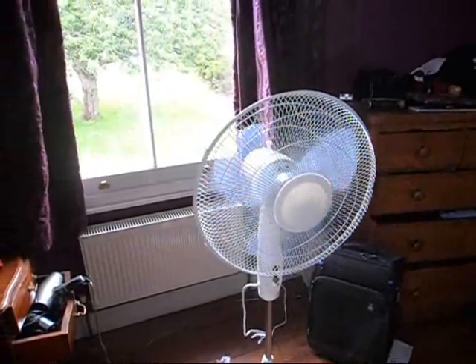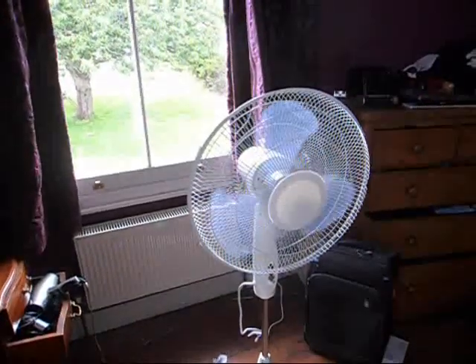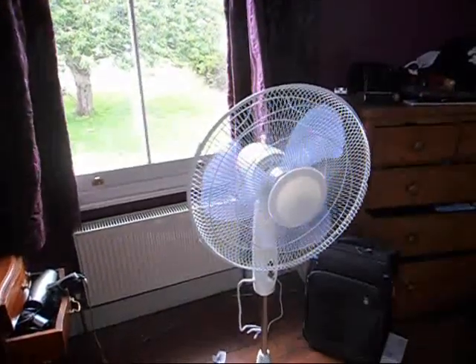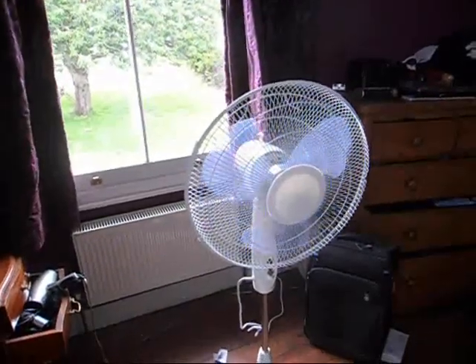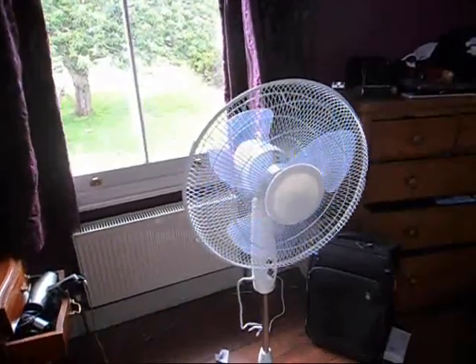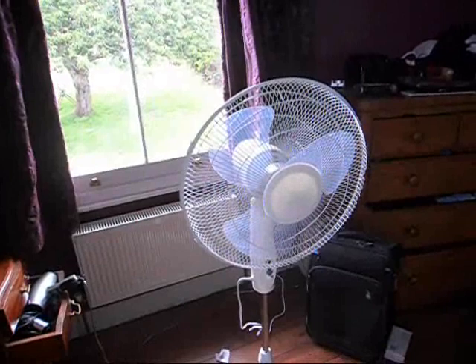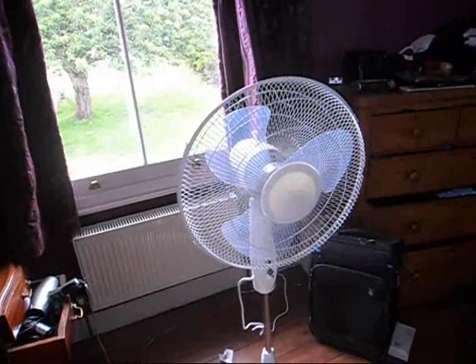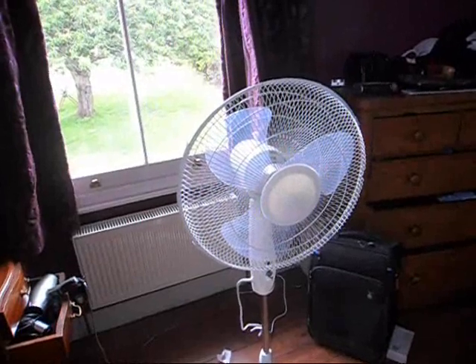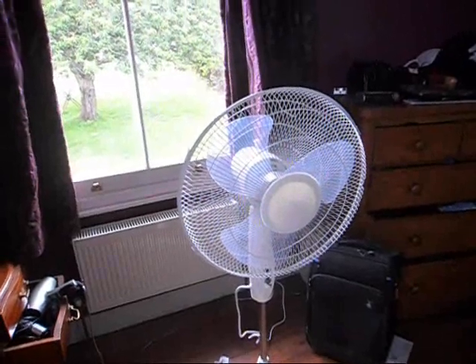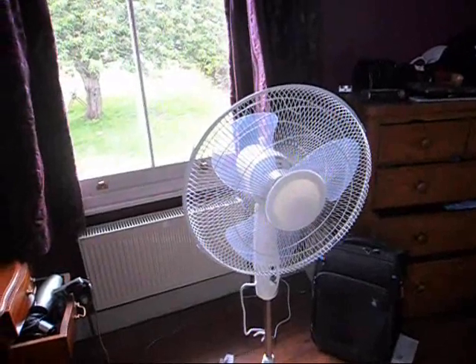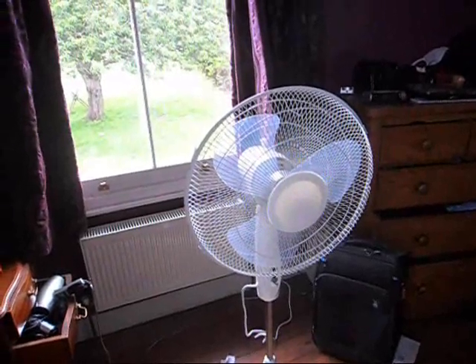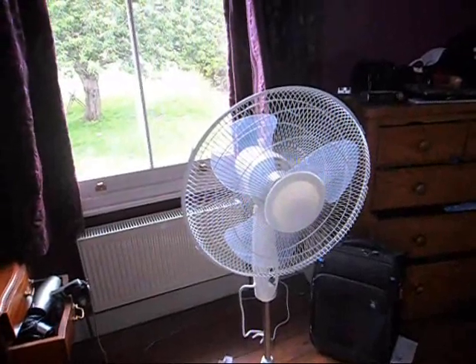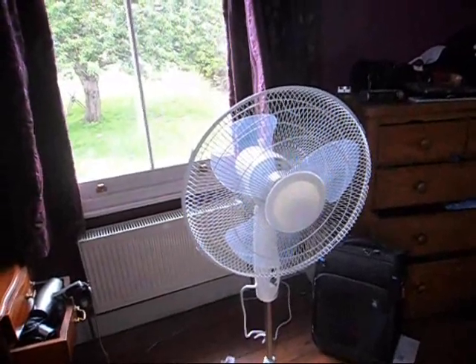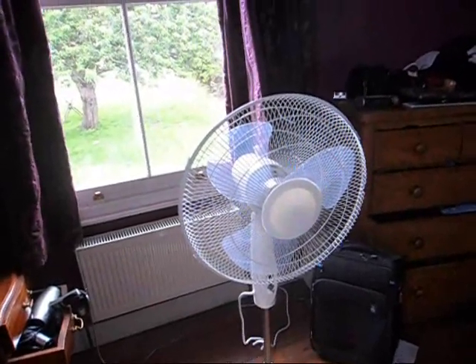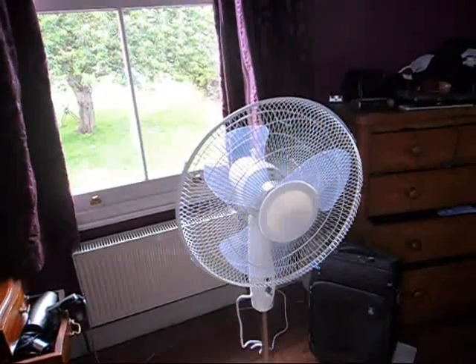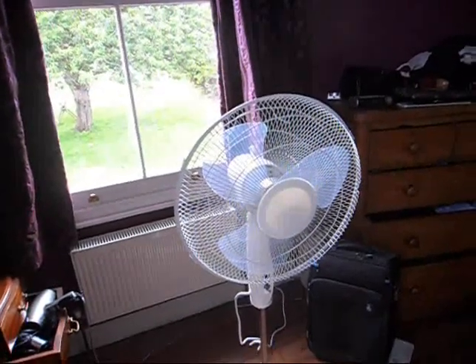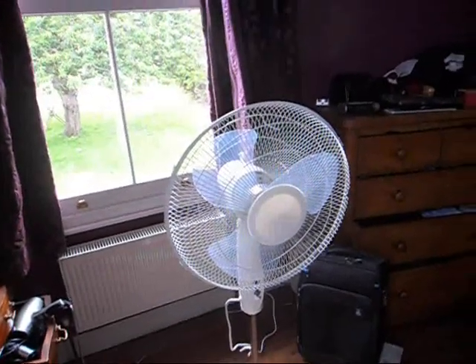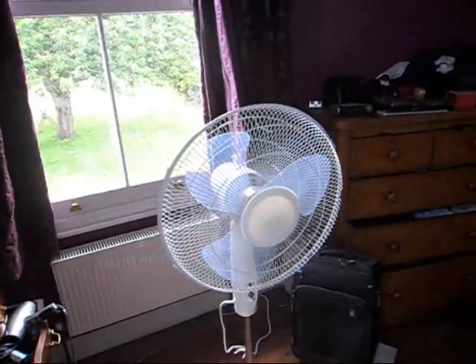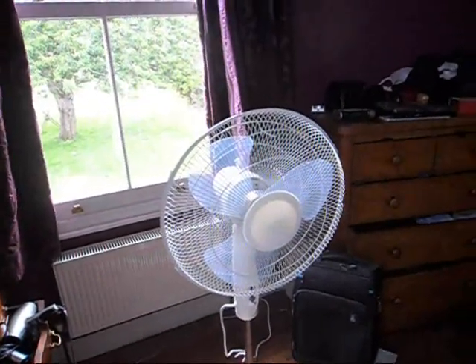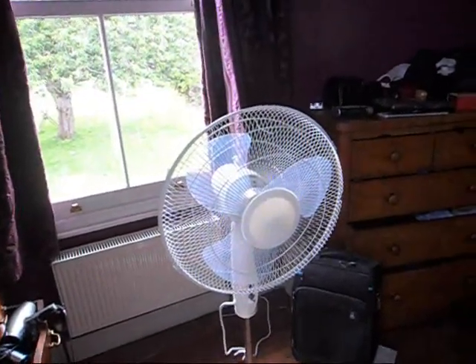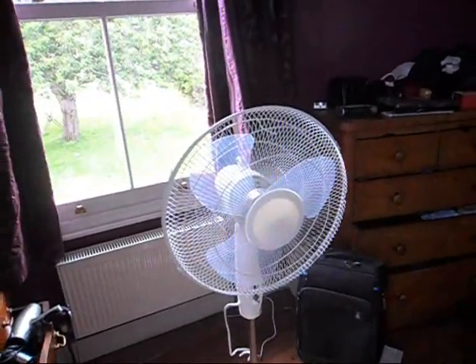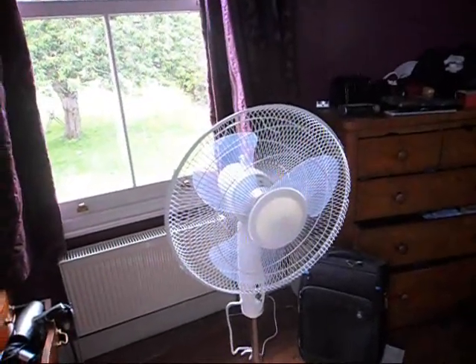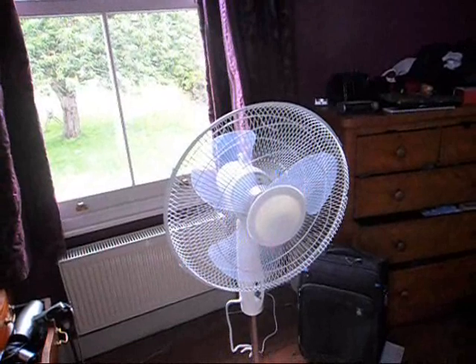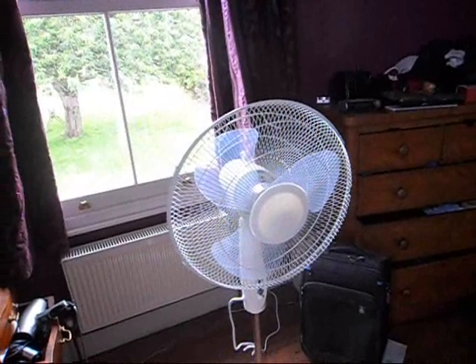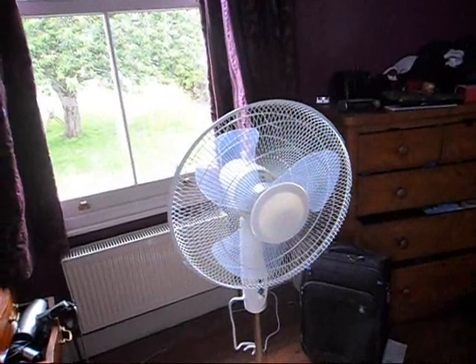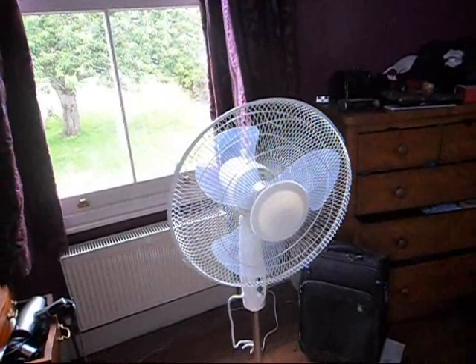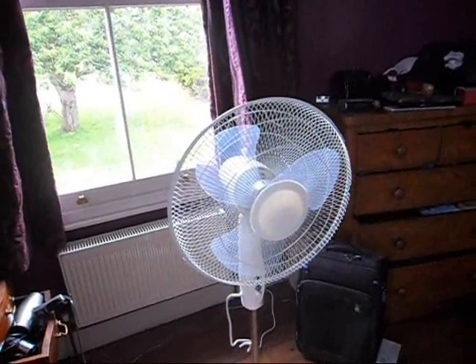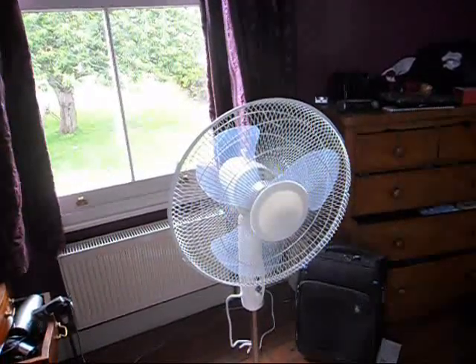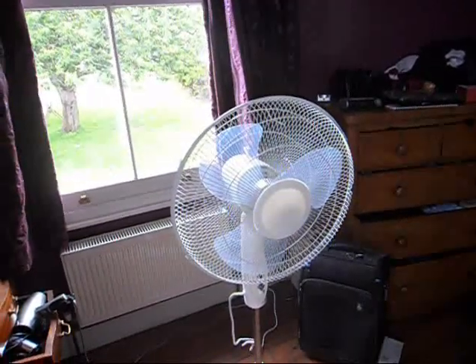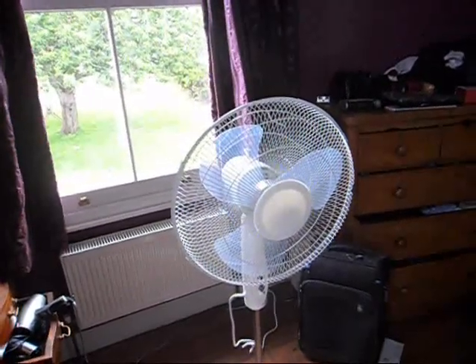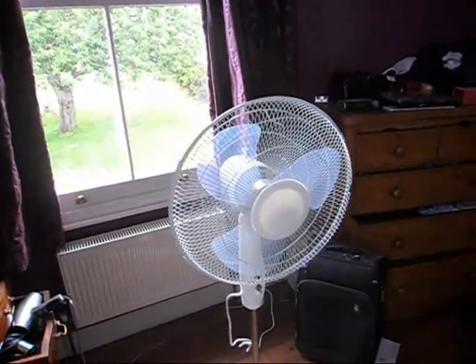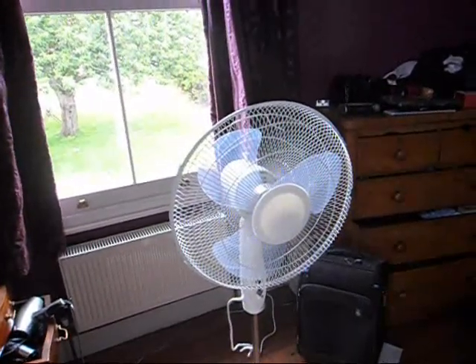Very nice coast down. So yeah, that's my parents' brand new Argos value pedestal fan. Thanks for watching, hope you enjoyed this, bye!